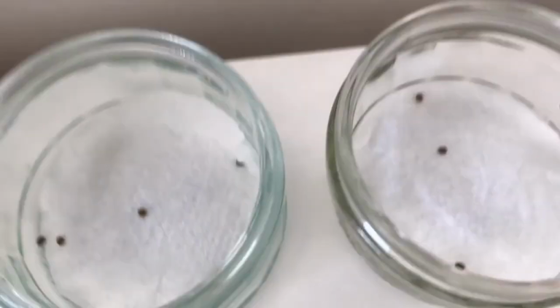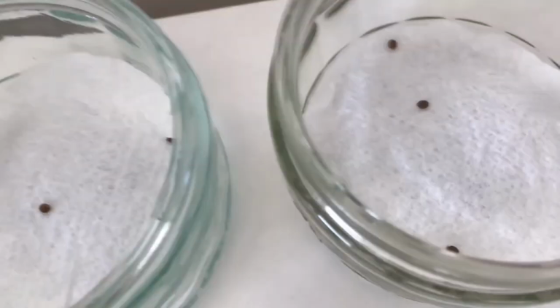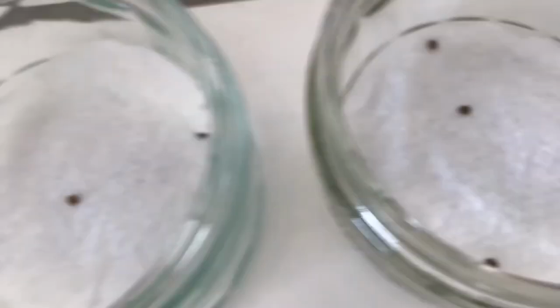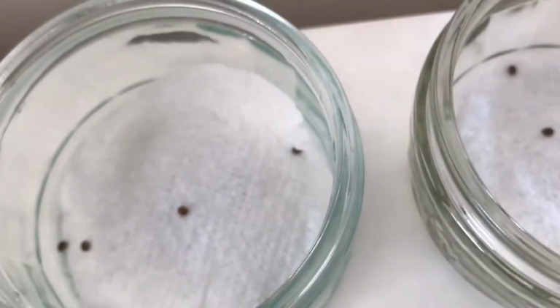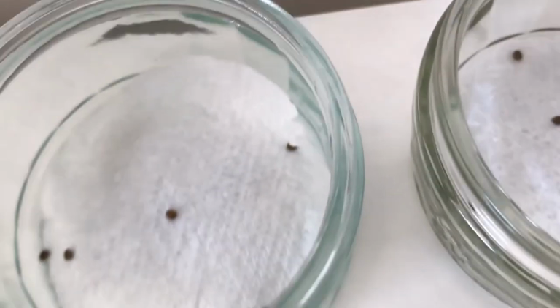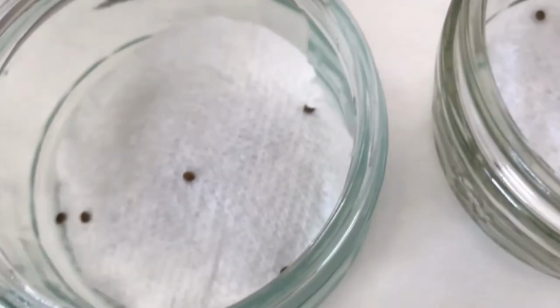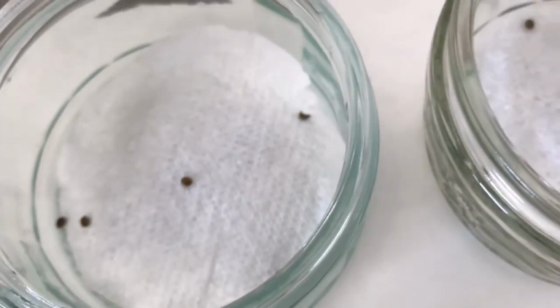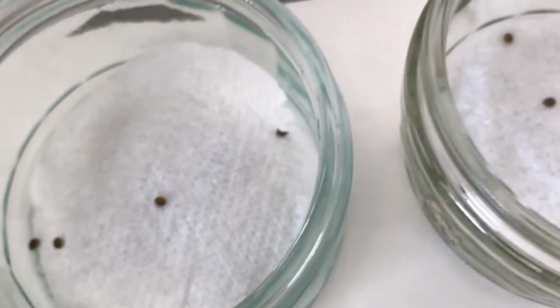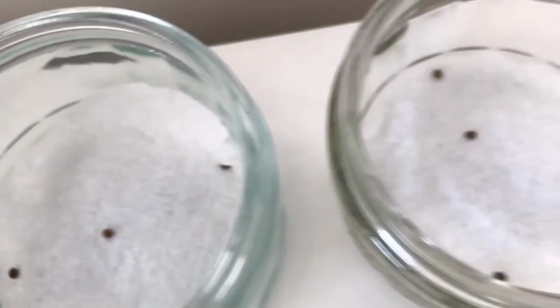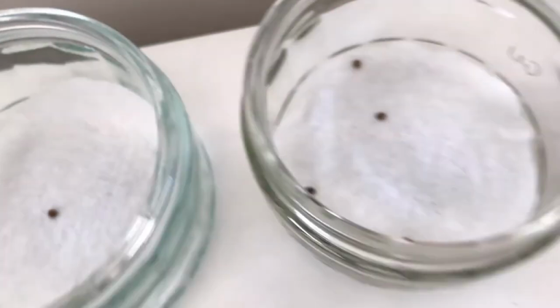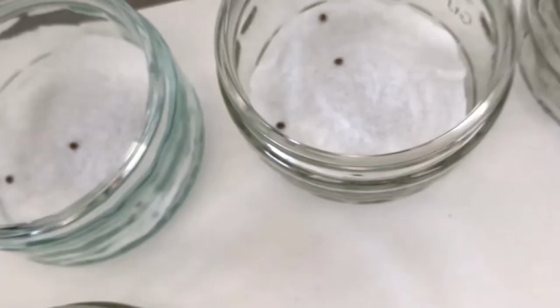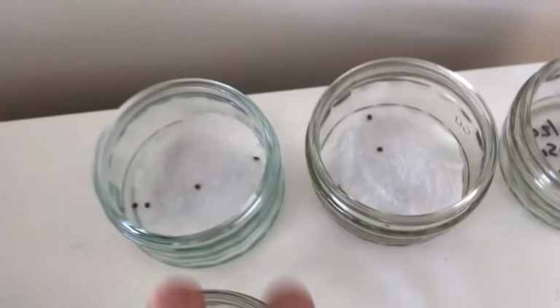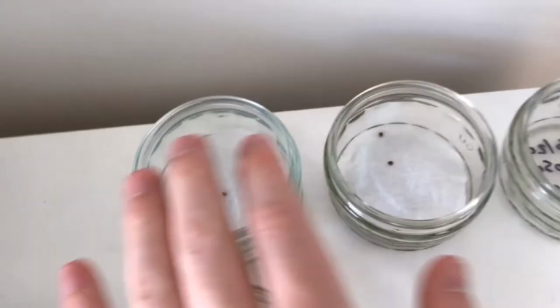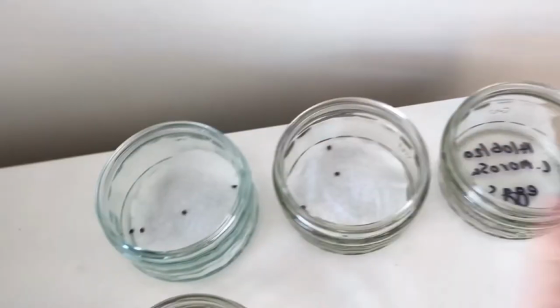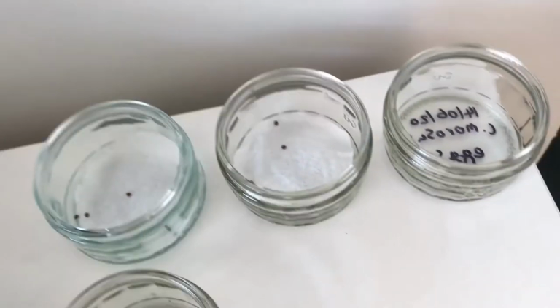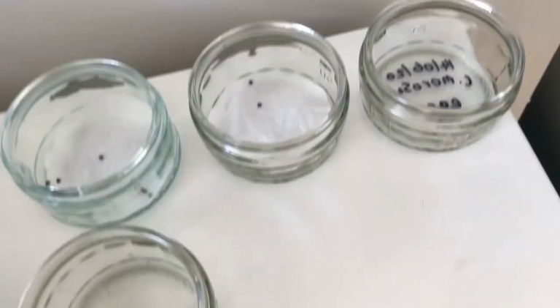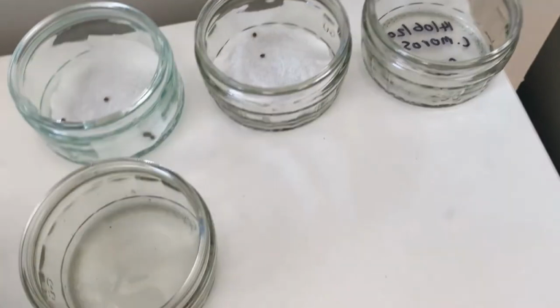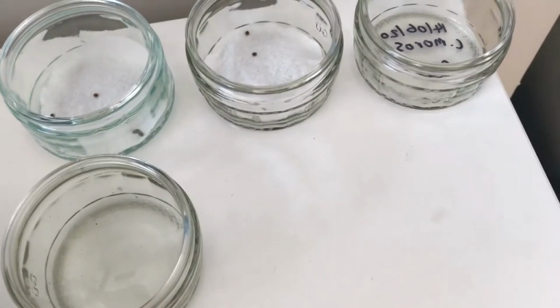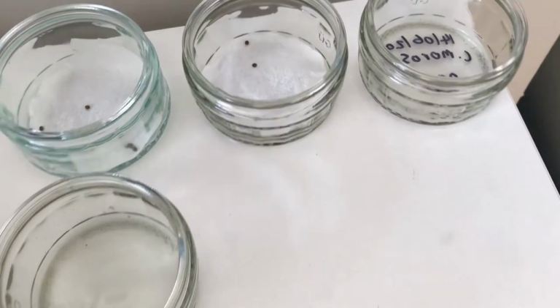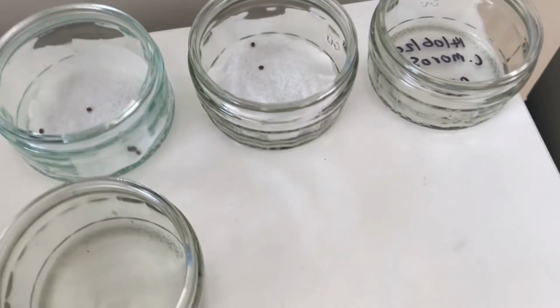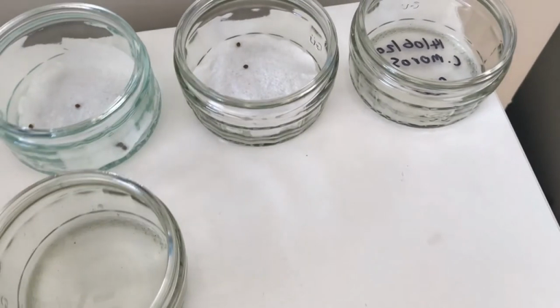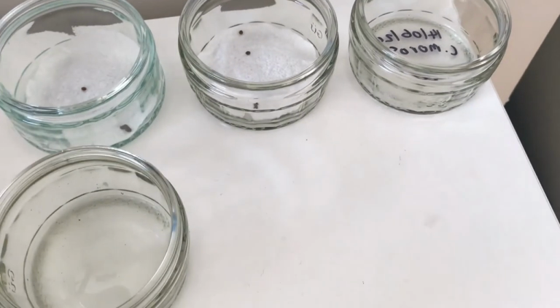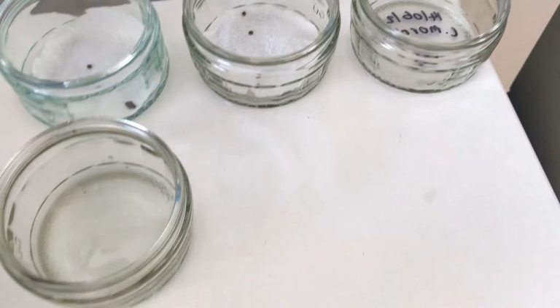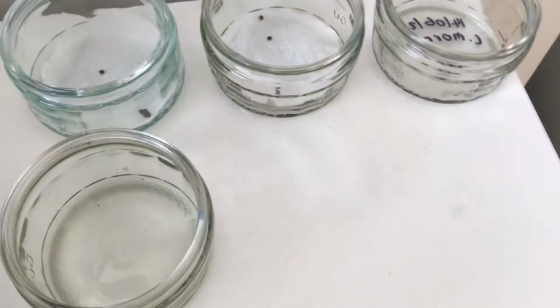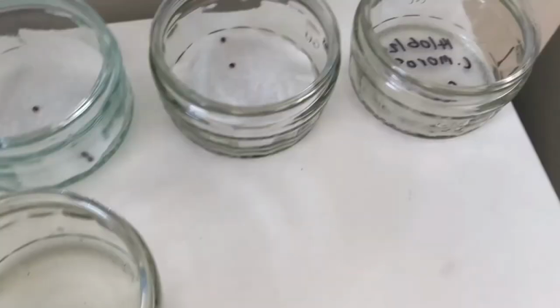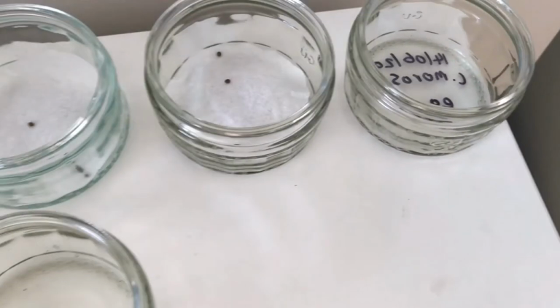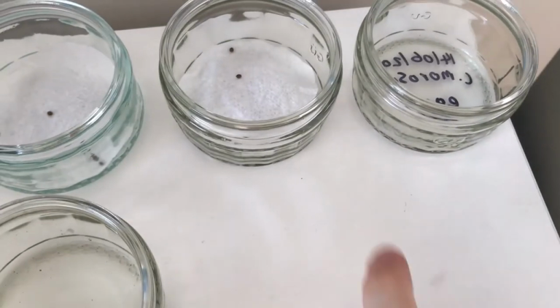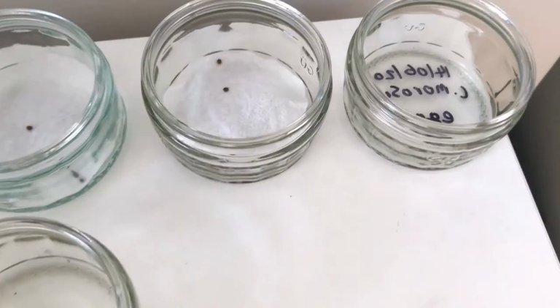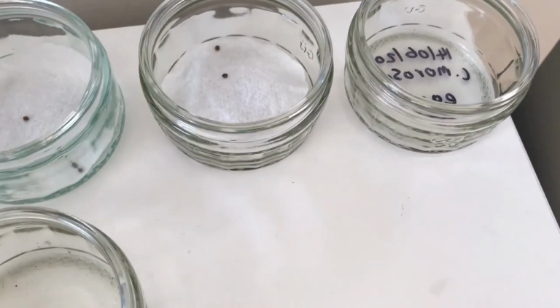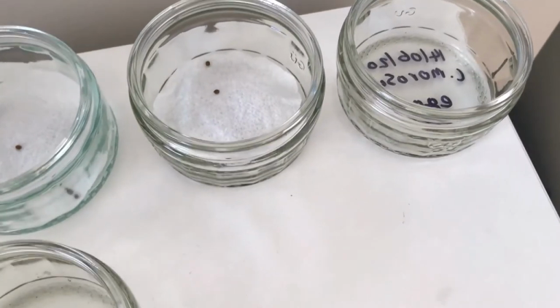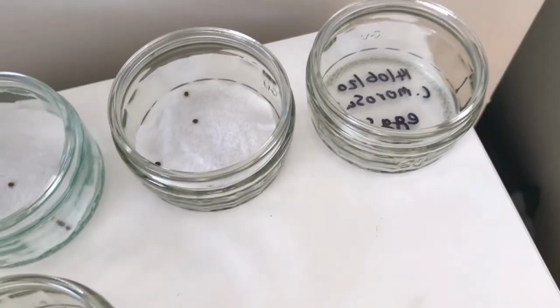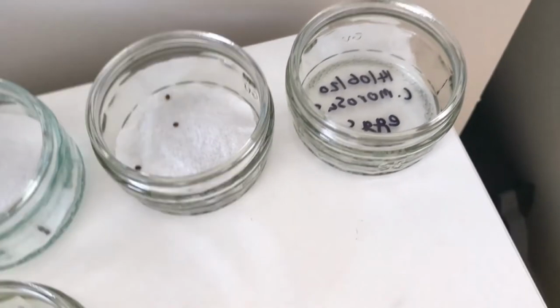They lay about five eggs each every day, and they are nocturnal, so if you take them out in the morning and put them in individual jars, you'll be able to have a good idea of when they'll hatch.